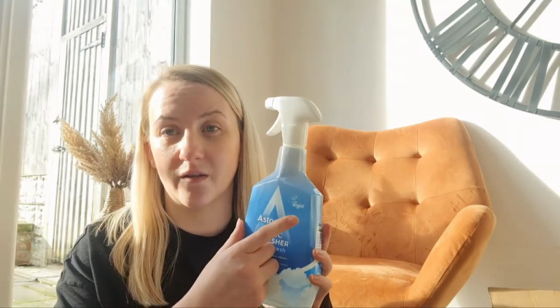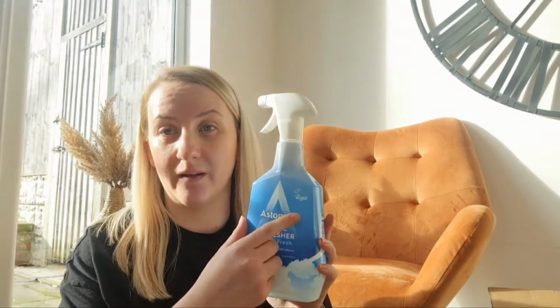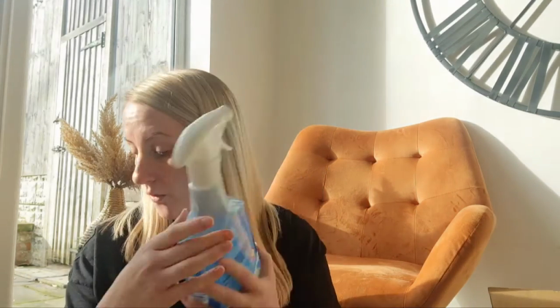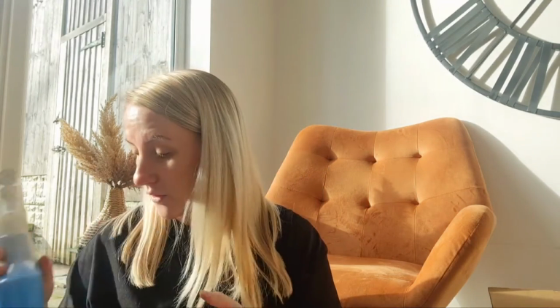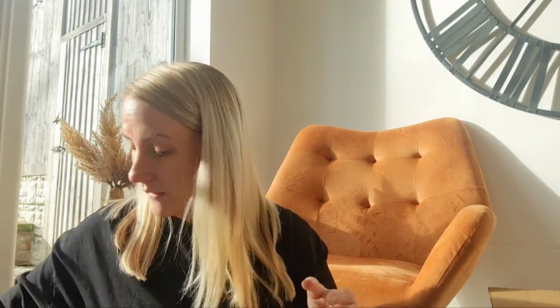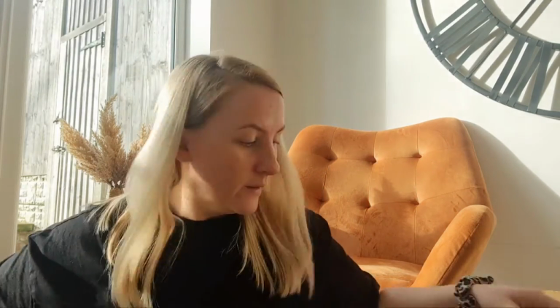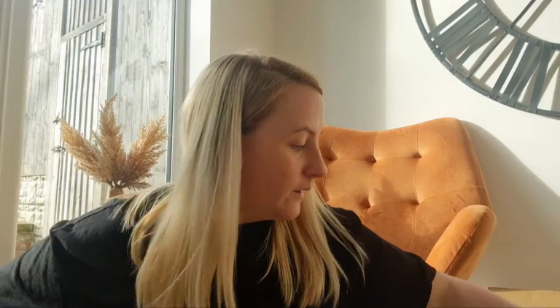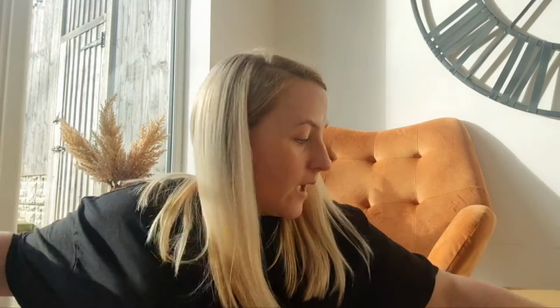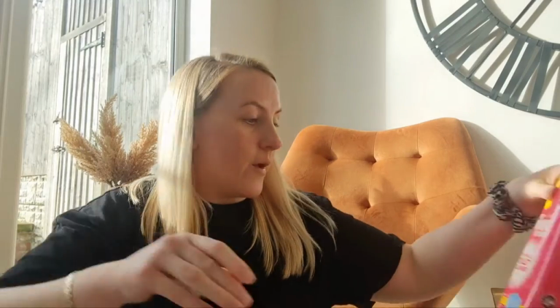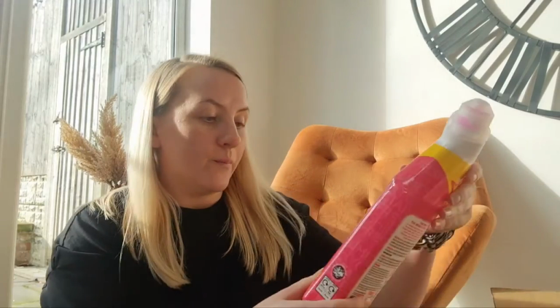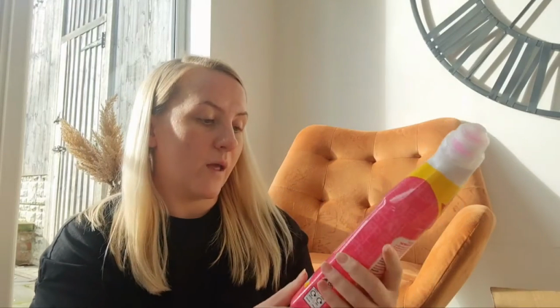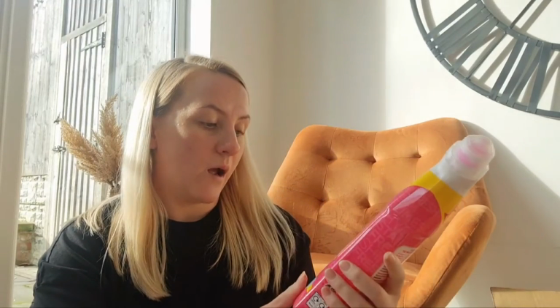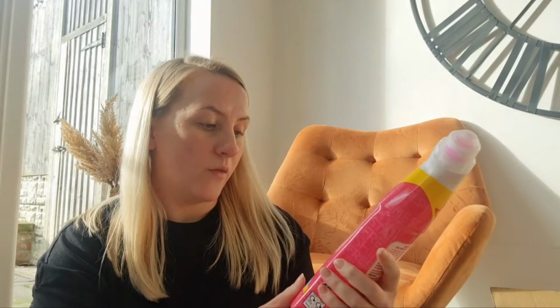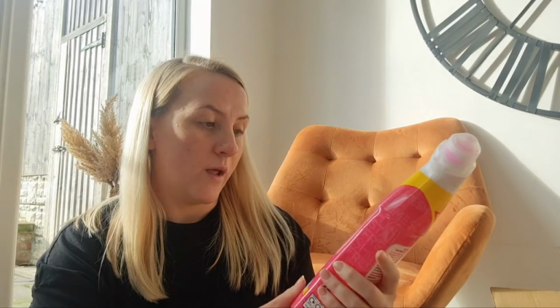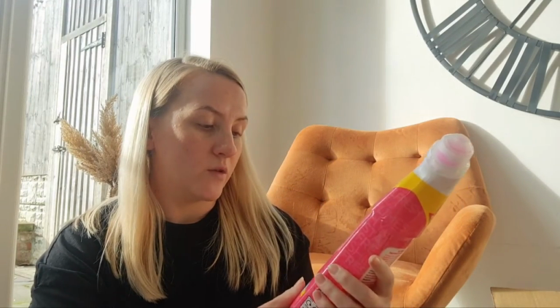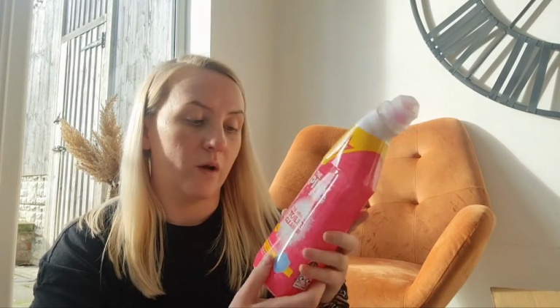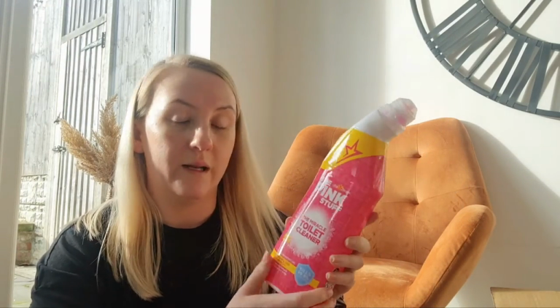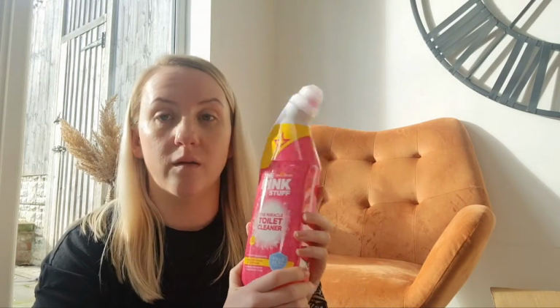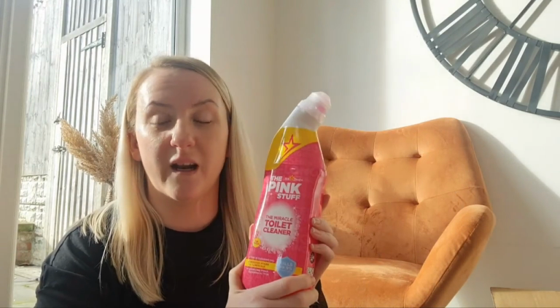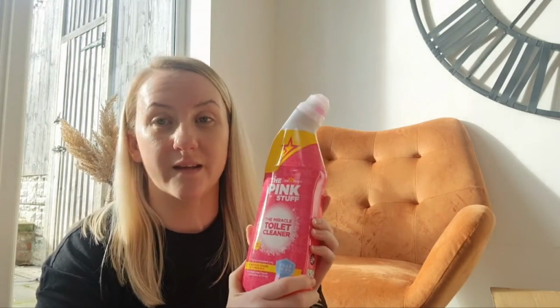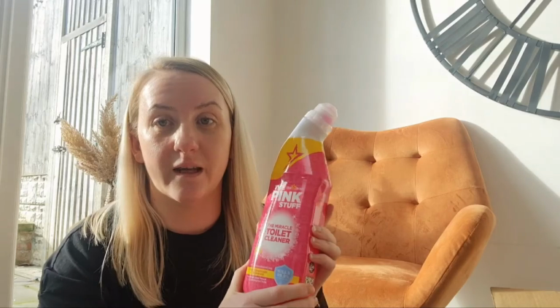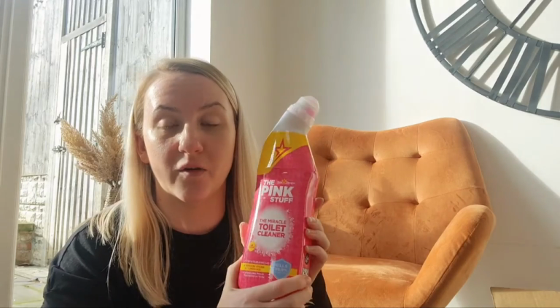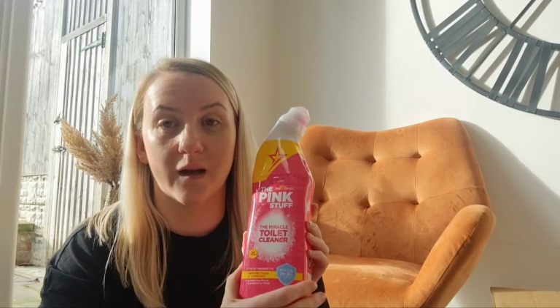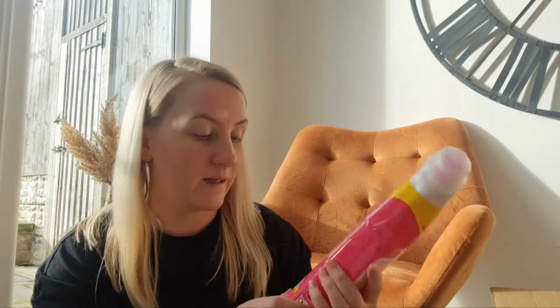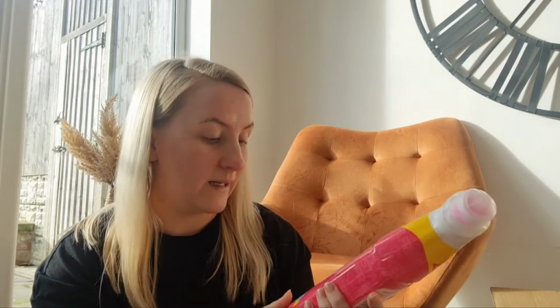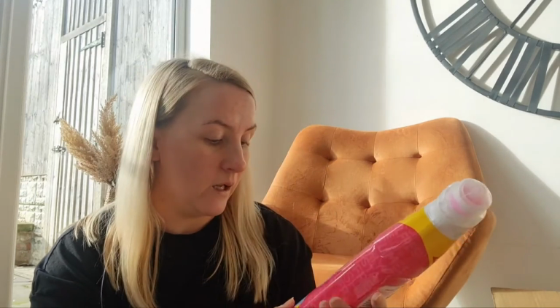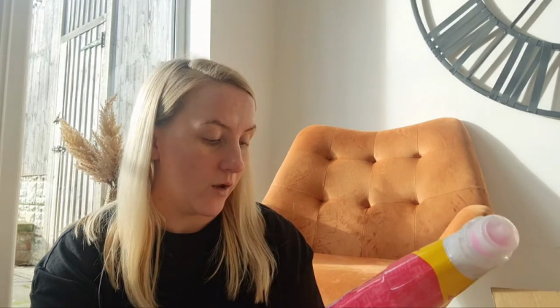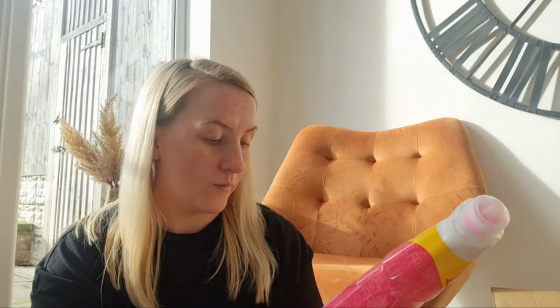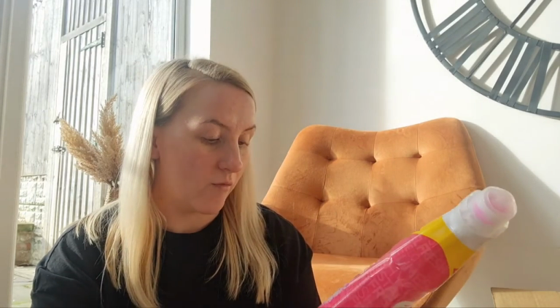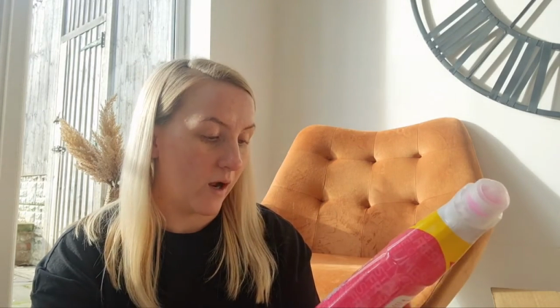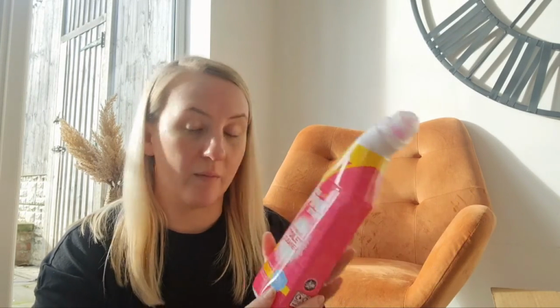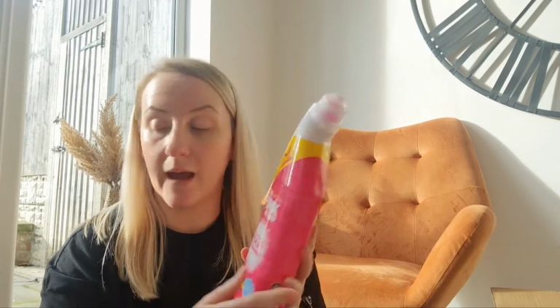Then I got the Pink Stuff toilet cleaner. I really like this — it keeps my toilets nice and clean, so yeah, highly recommend that.